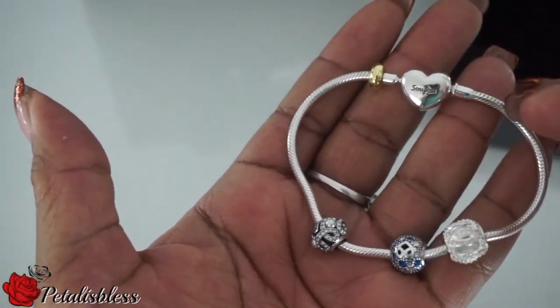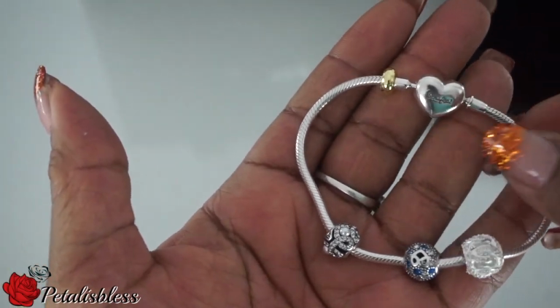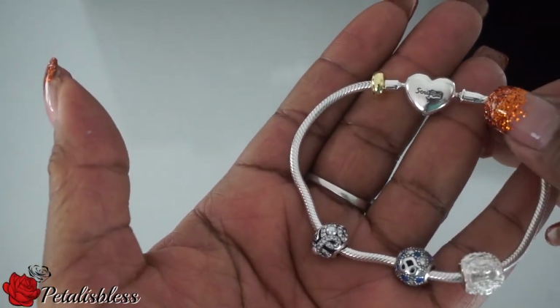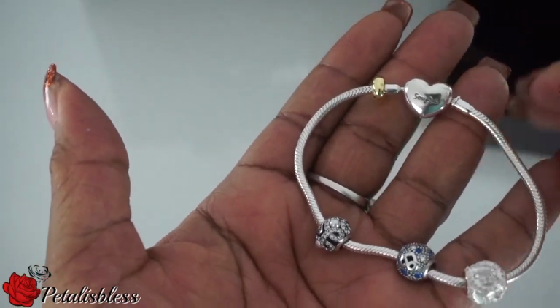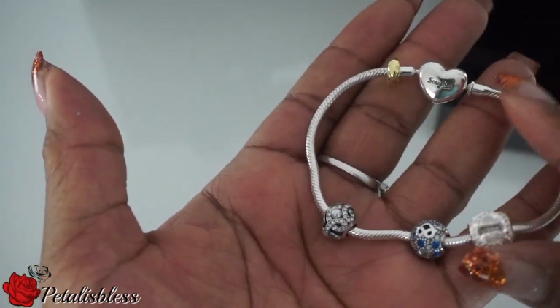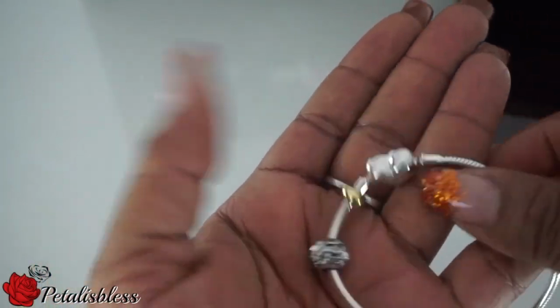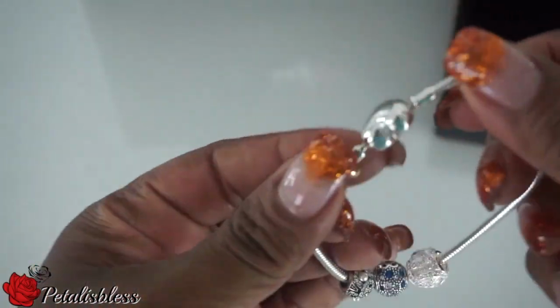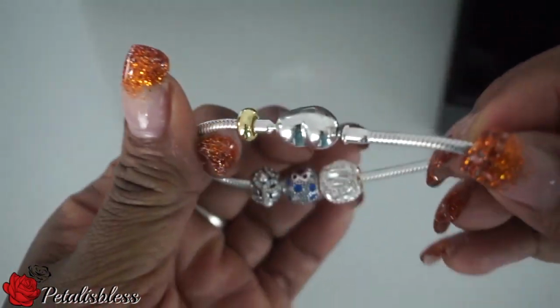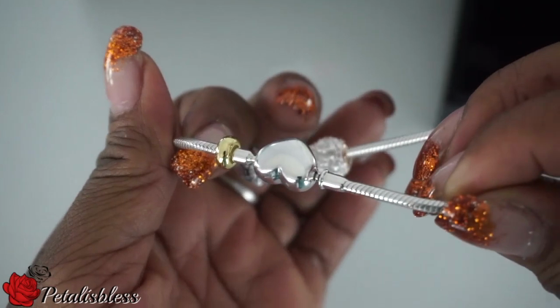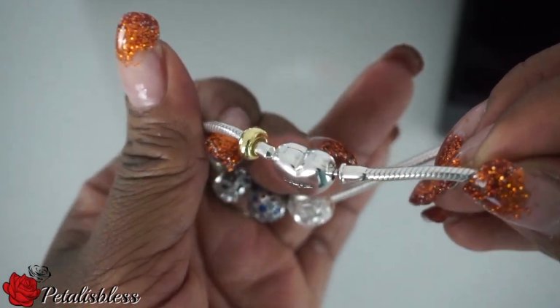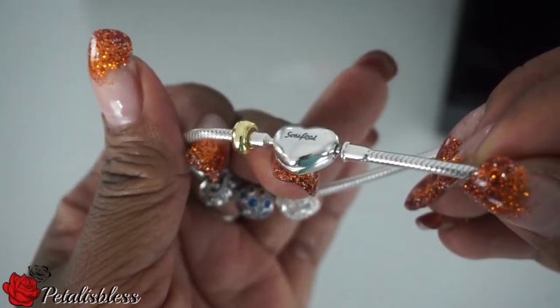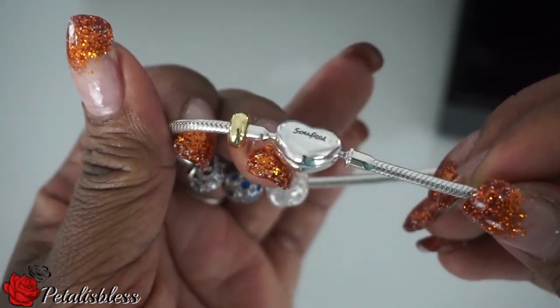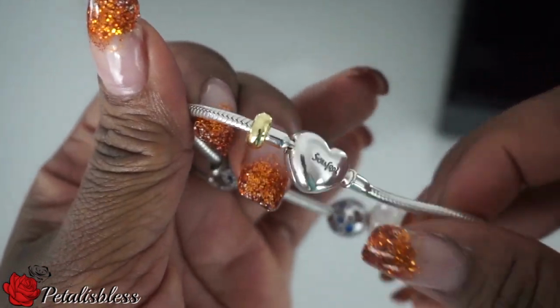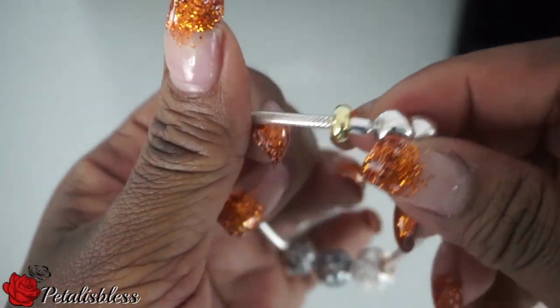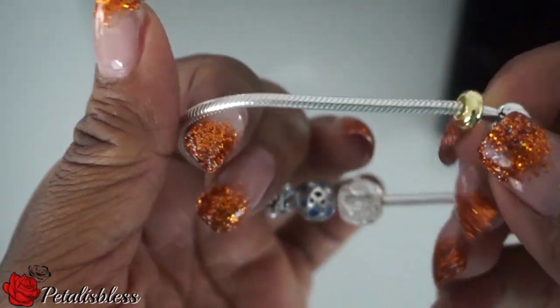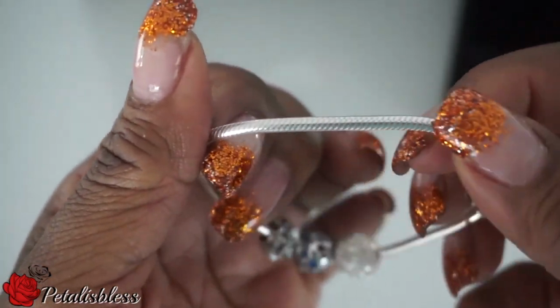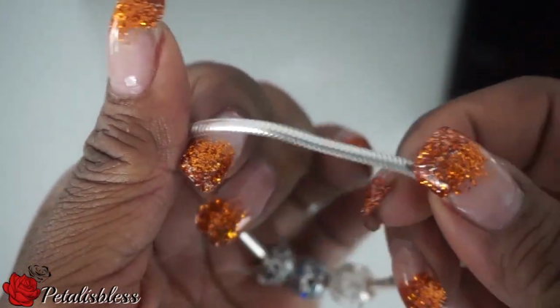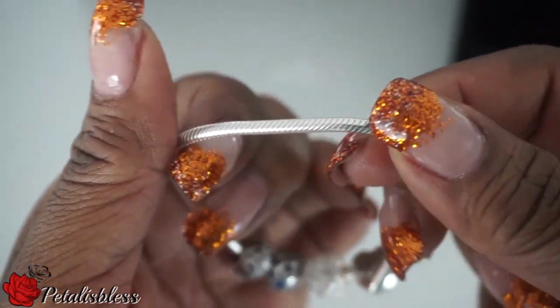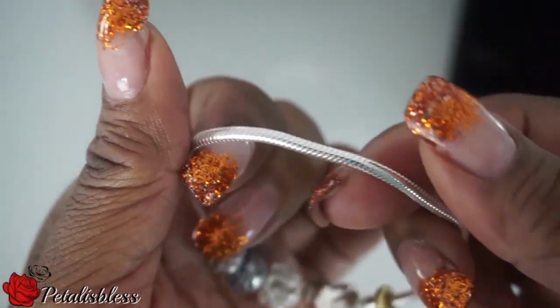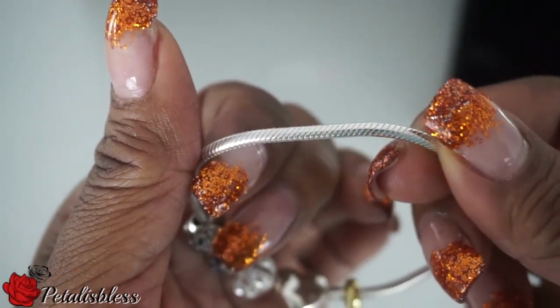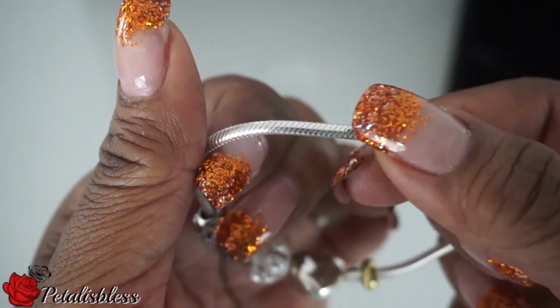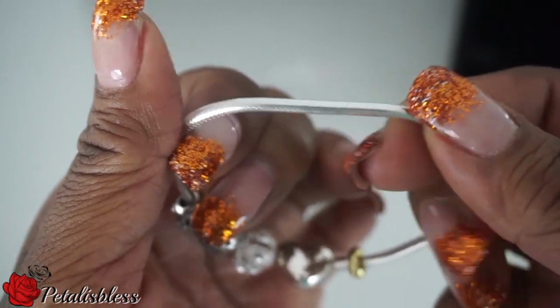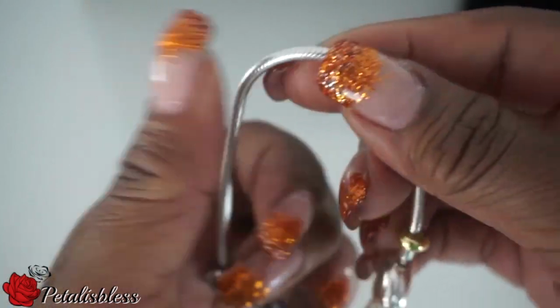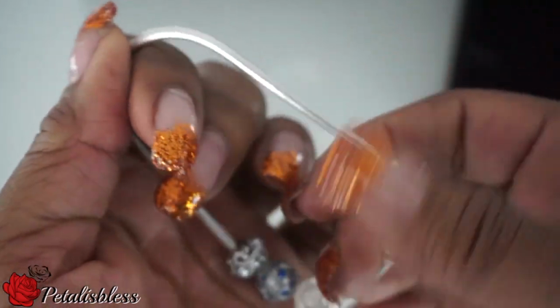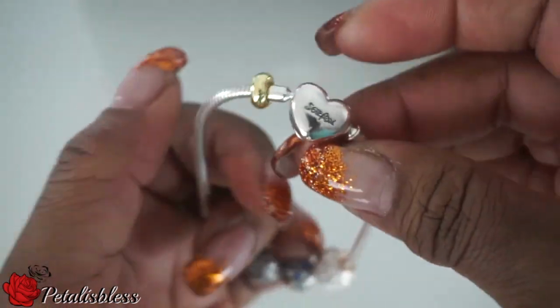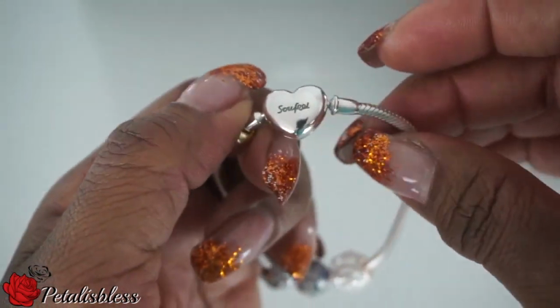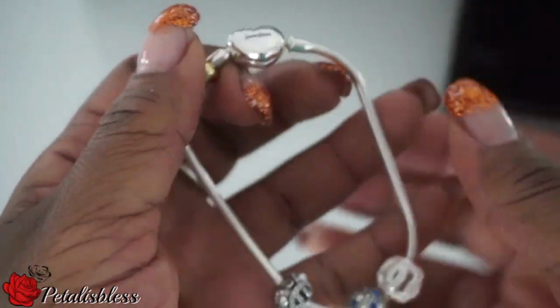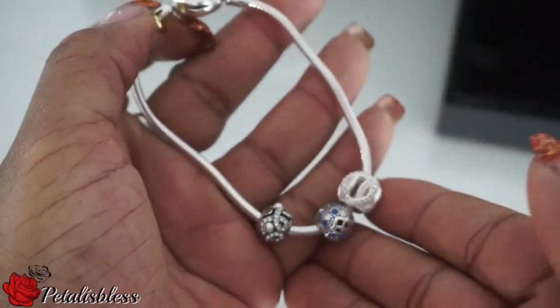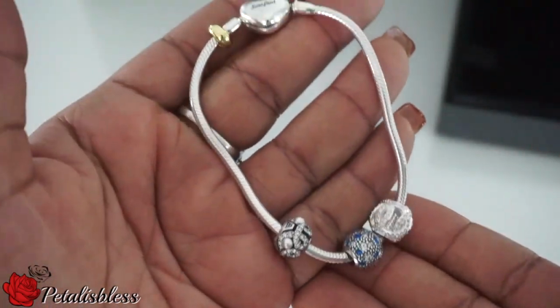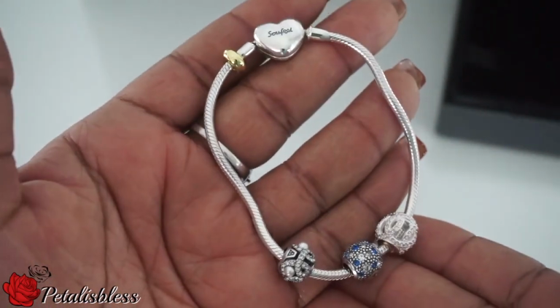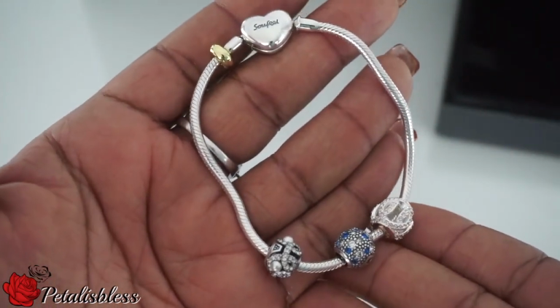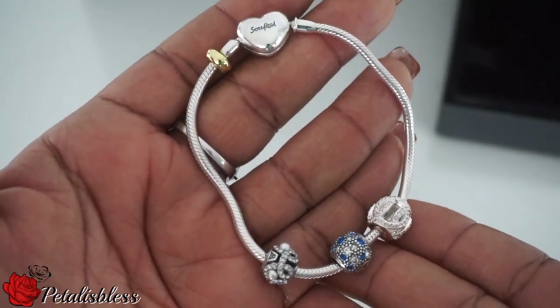My daughter has a Pandora bracelet and I don't see the difference — I really don't. The only difference is that hers cost more than mine, and she loves mine and loved the price I got it for too.